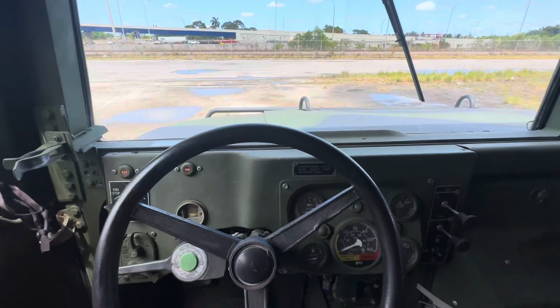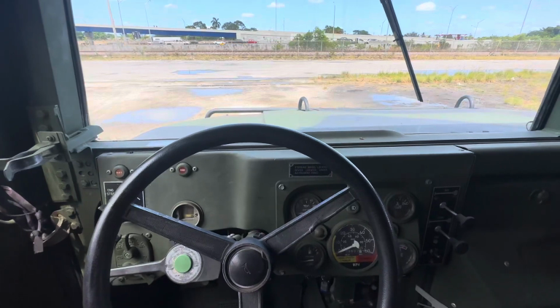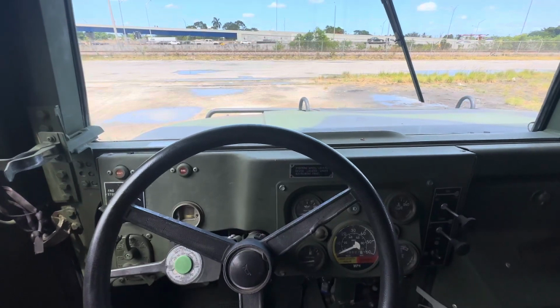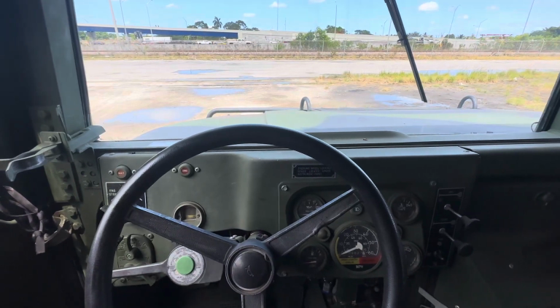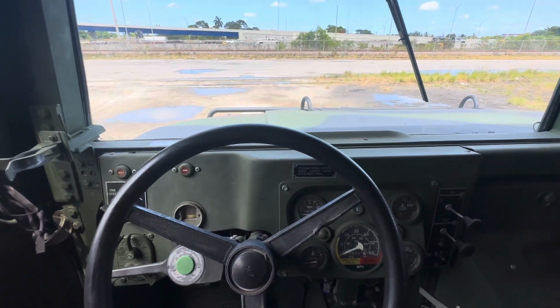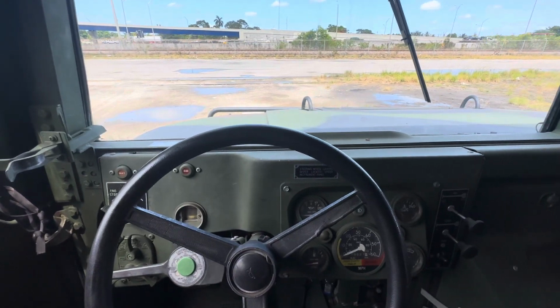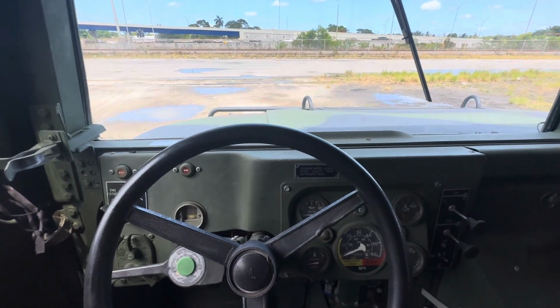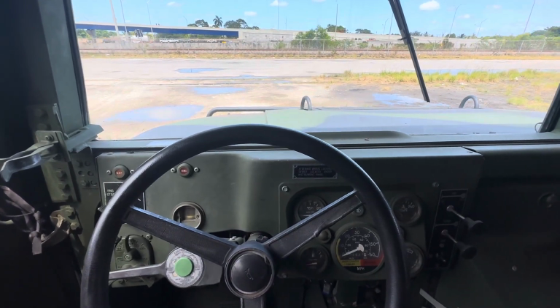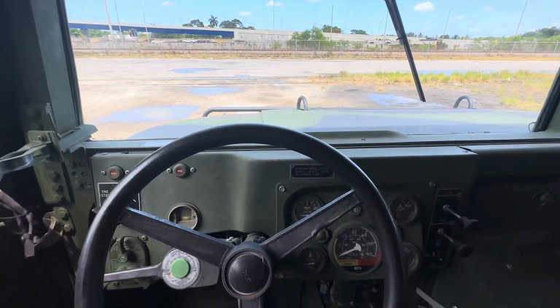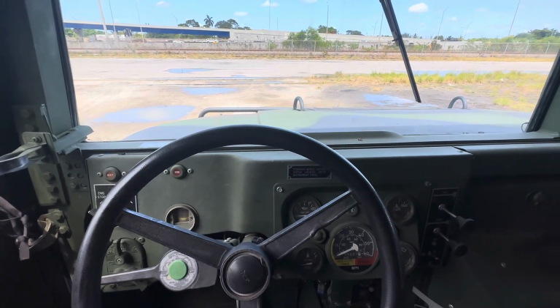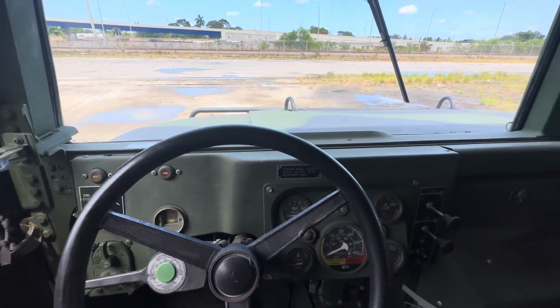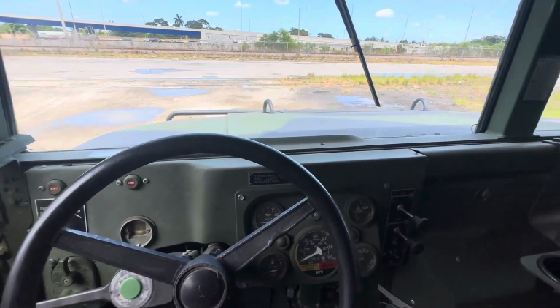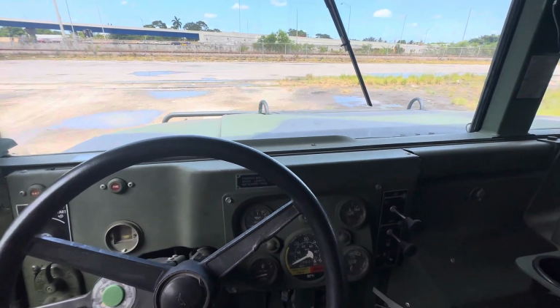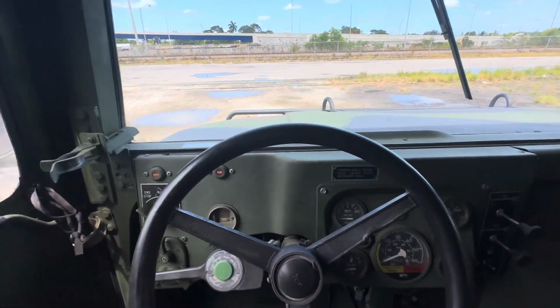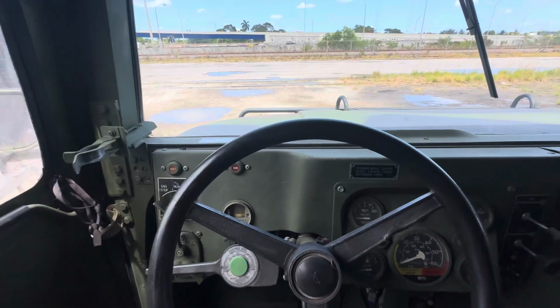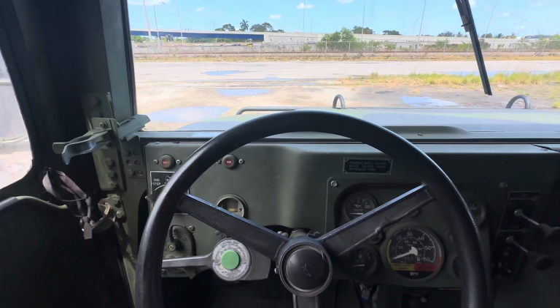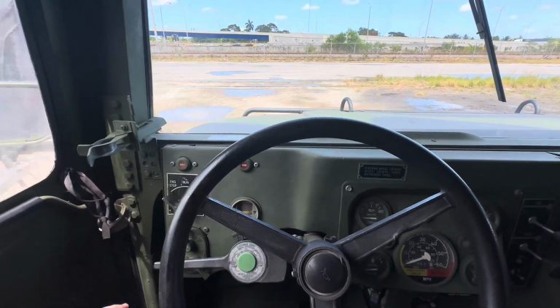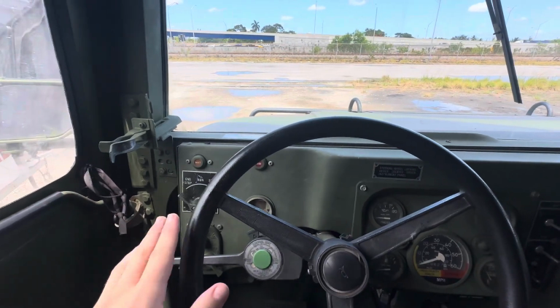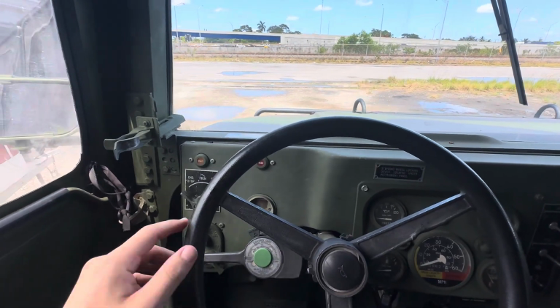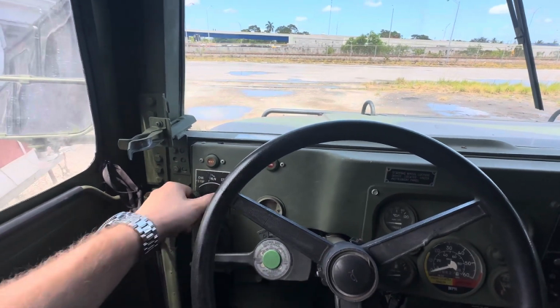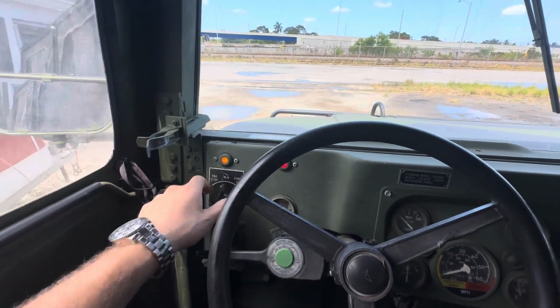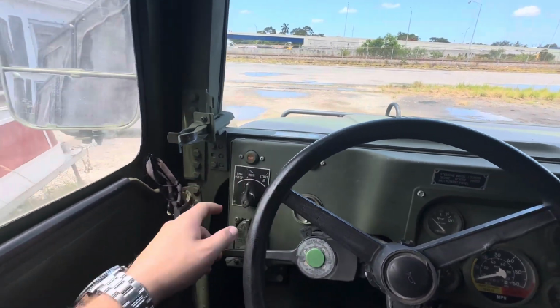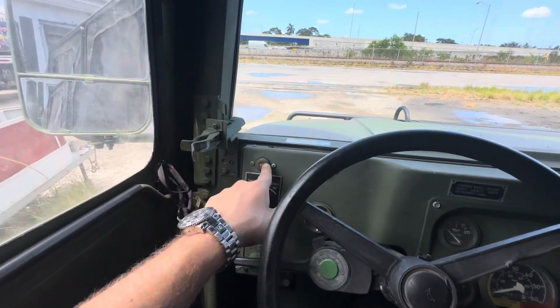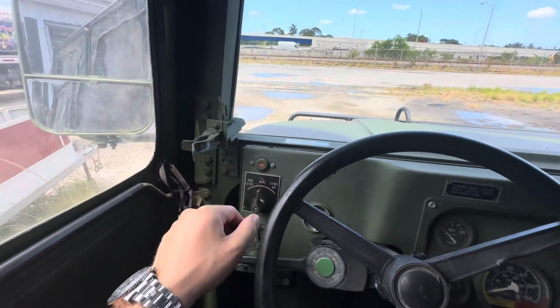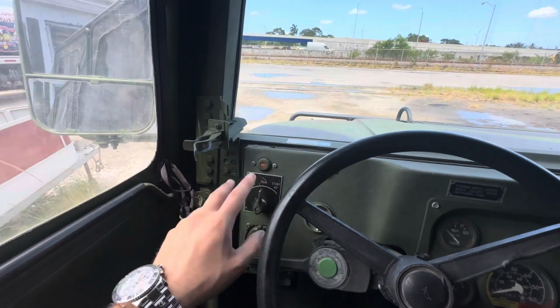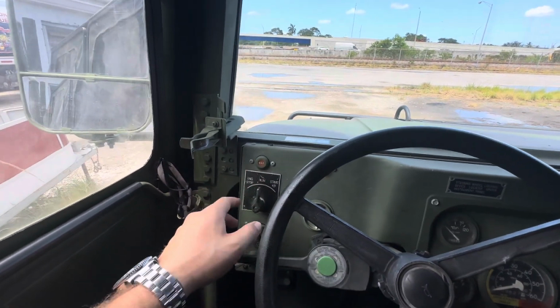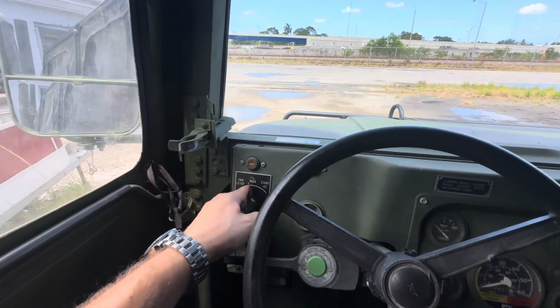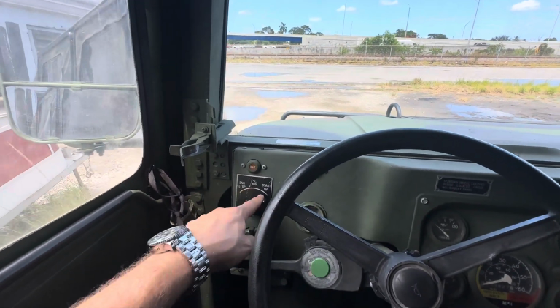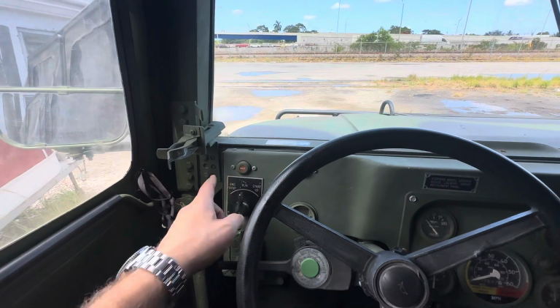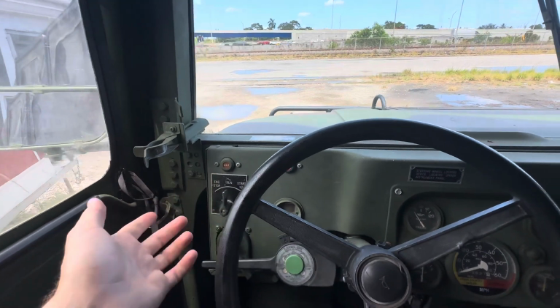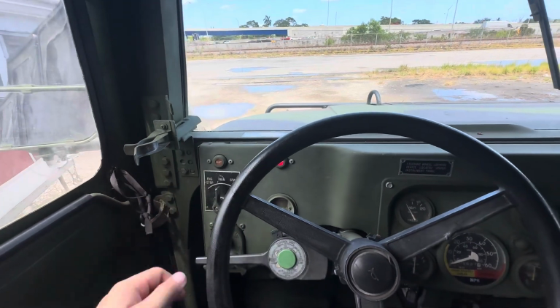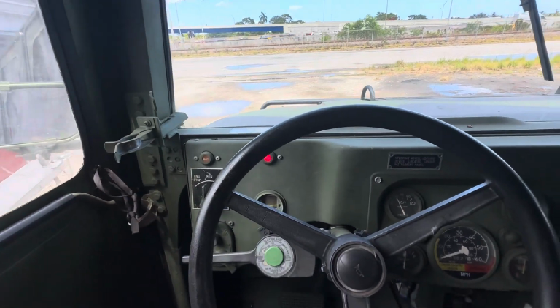Hello everyone, welcome back to Luke Auto Group. In this video we have a 2002 Humvee. To start it up, you have to wait for the wait light to go off, and then it's okay to start up.